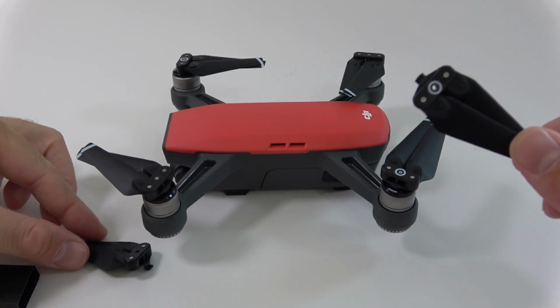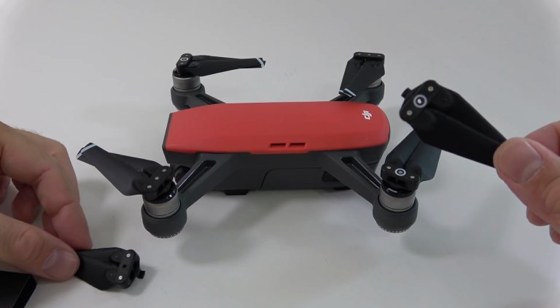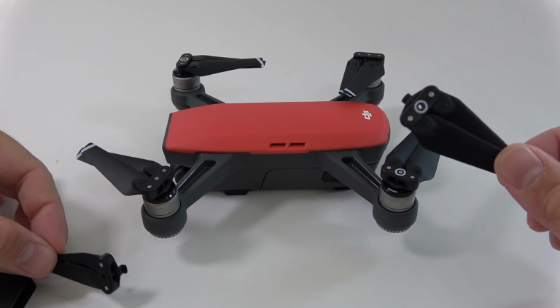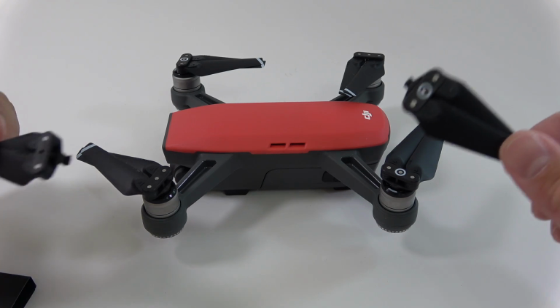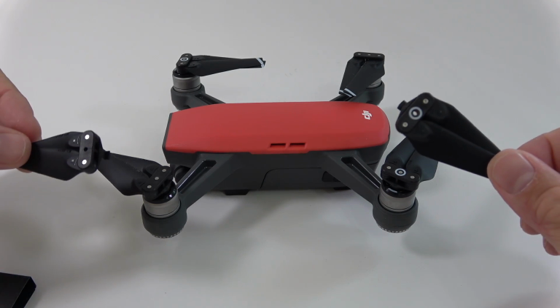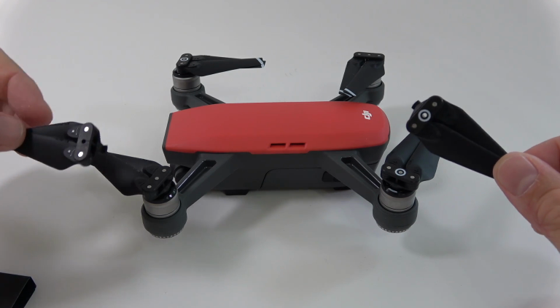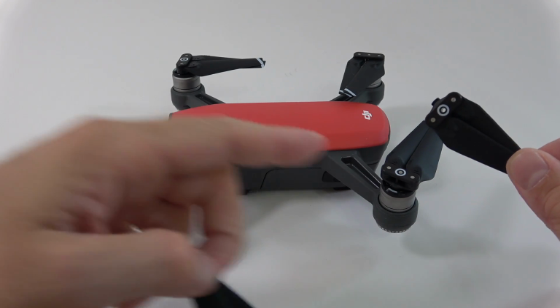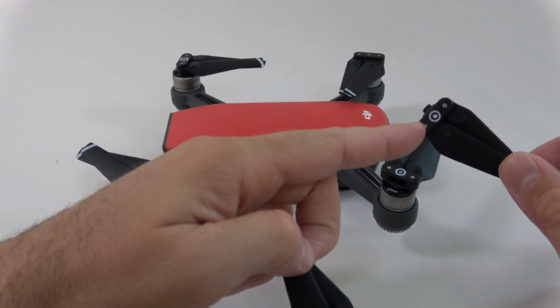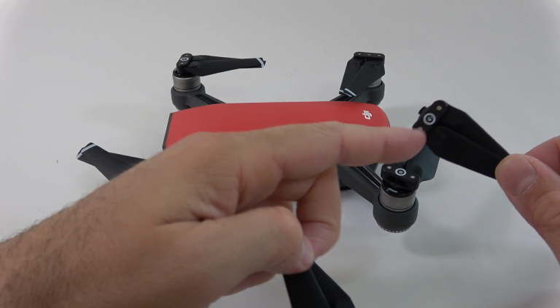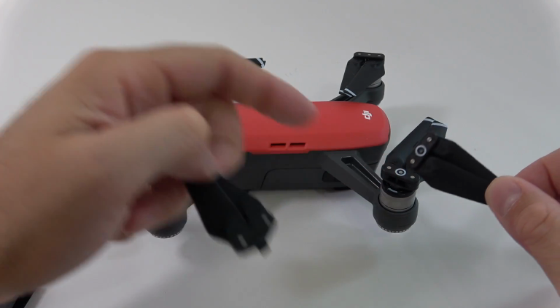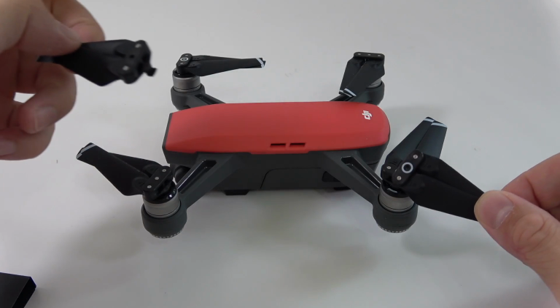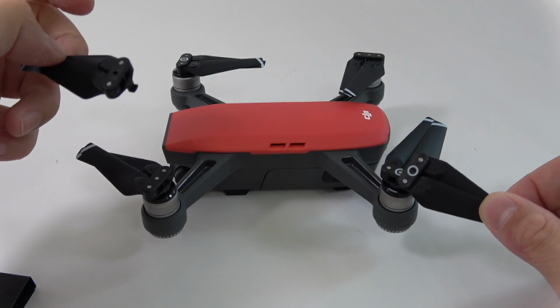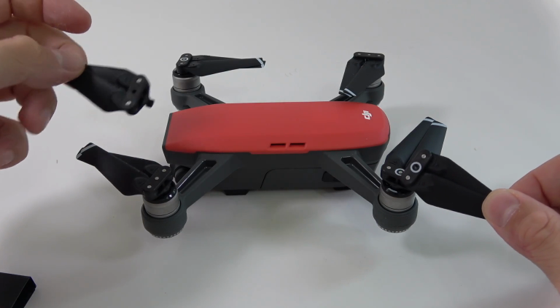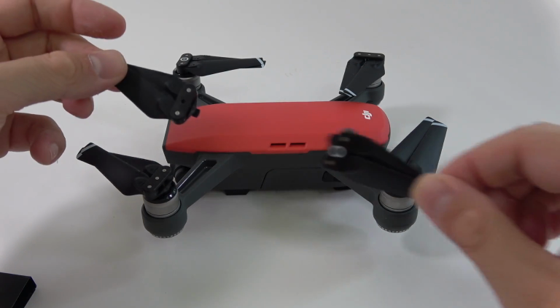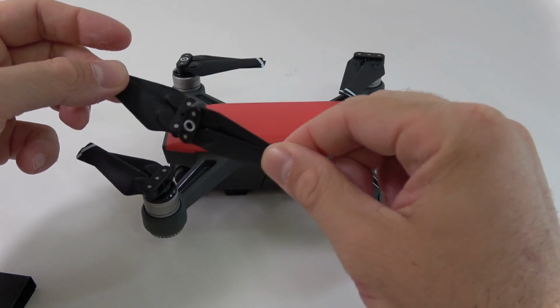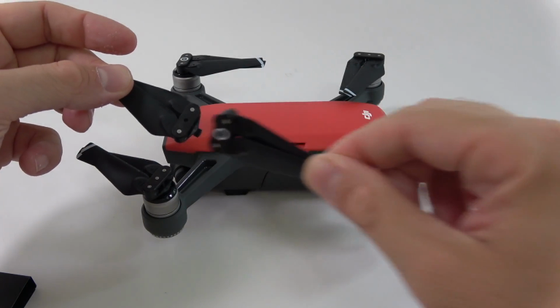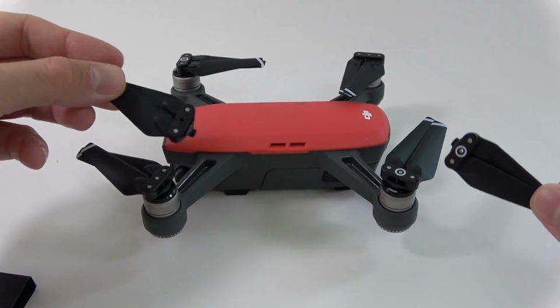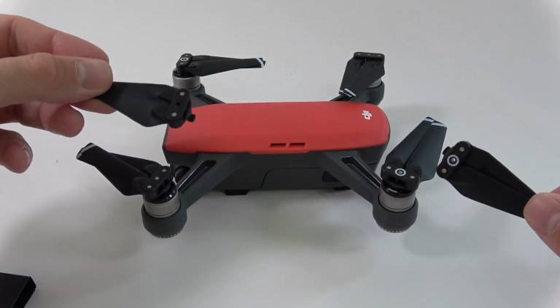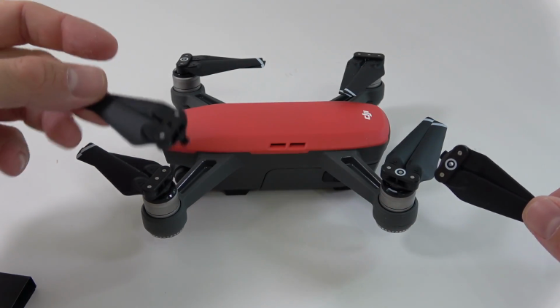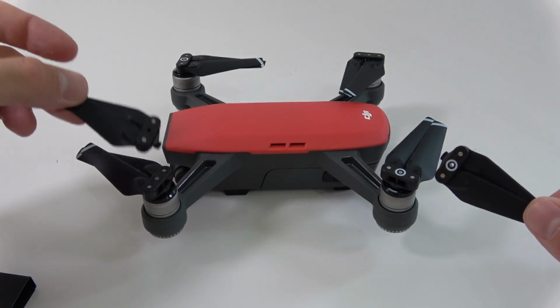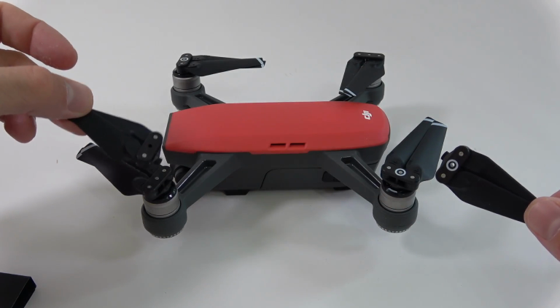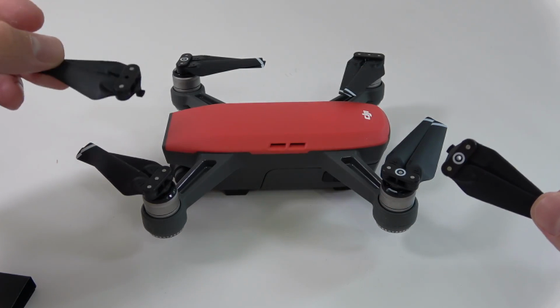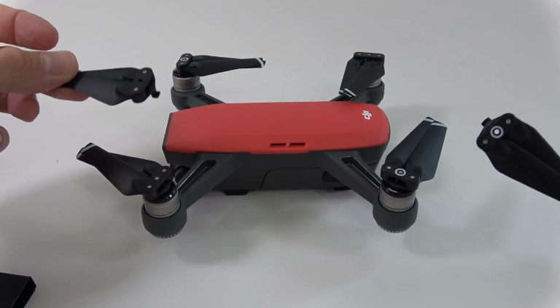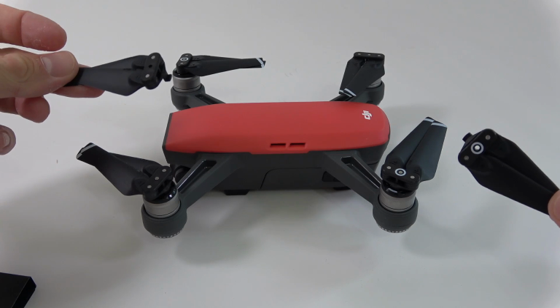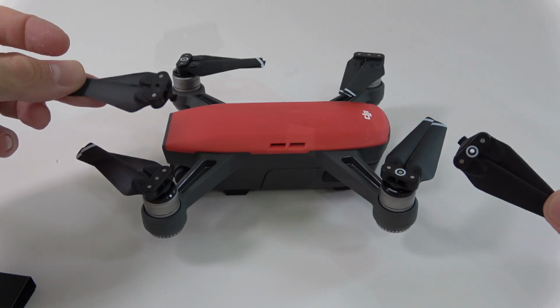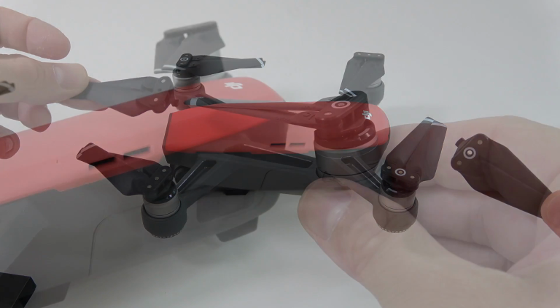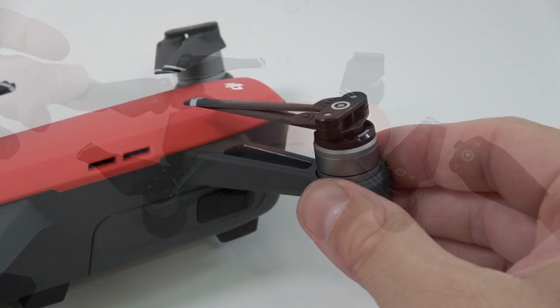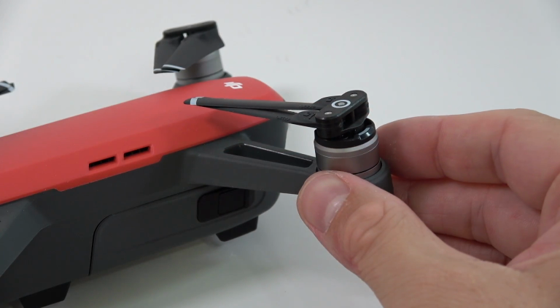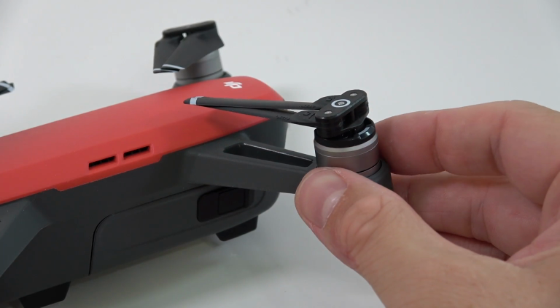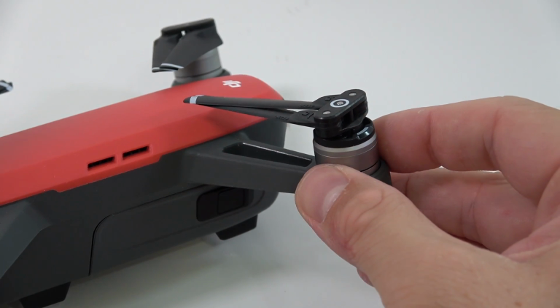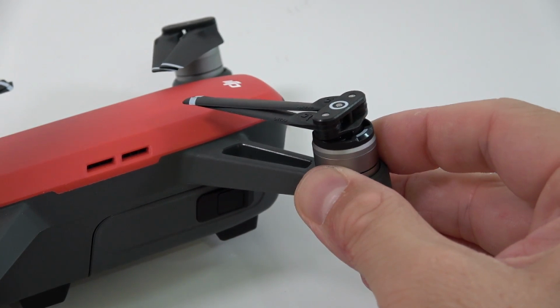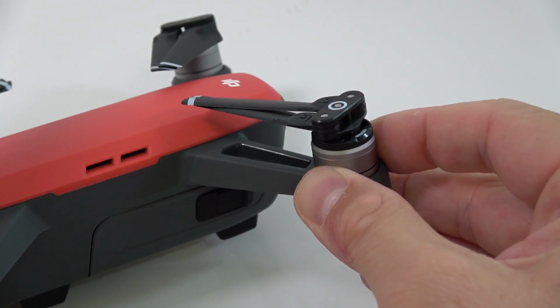First of all, you're gonna have to make sure that you have the right propeller. The one with the circle will replace the one that has the circle, and the one that doesn't have the circle will replace the other one that doesn't have the circle.